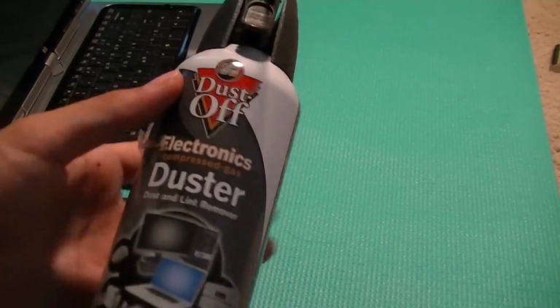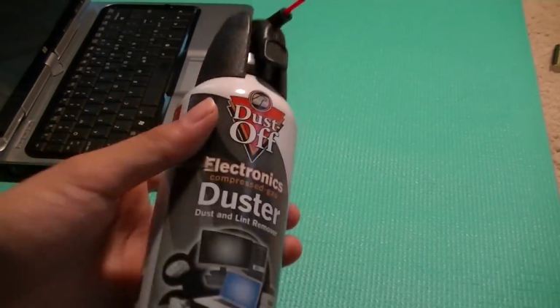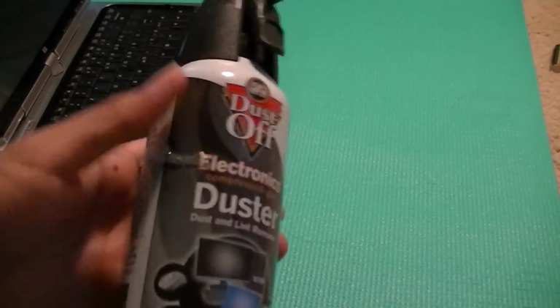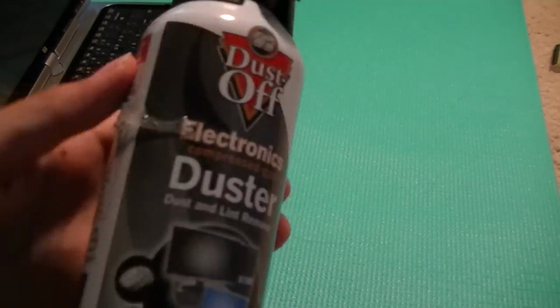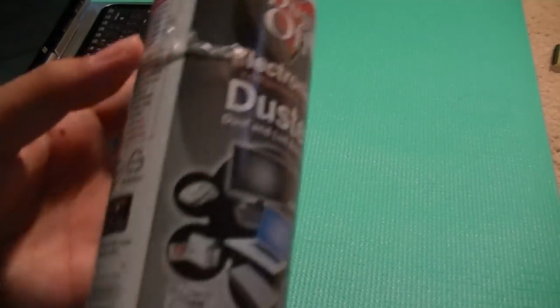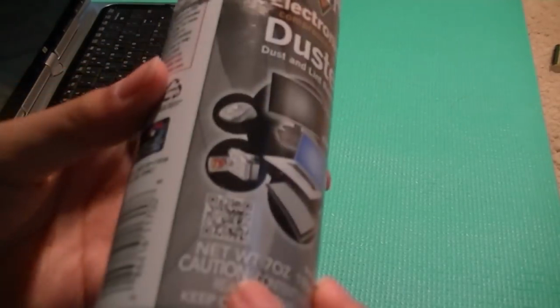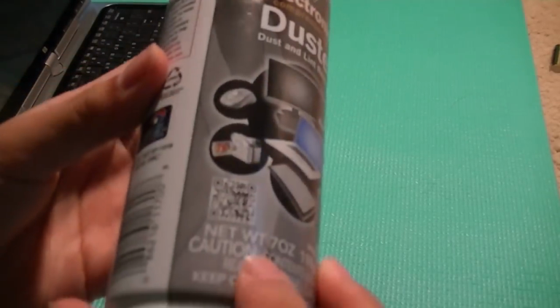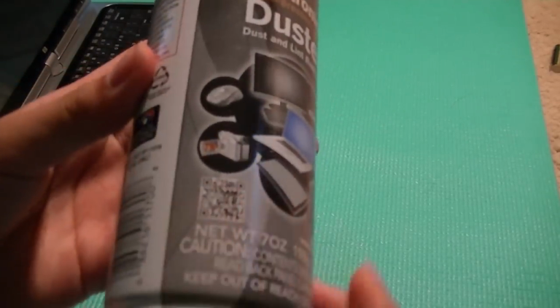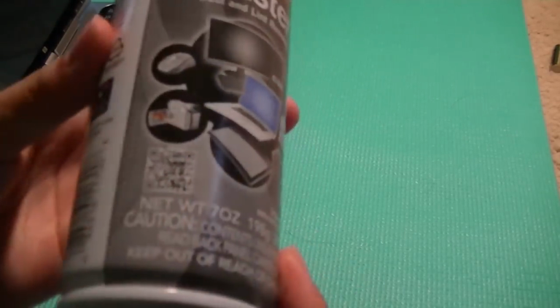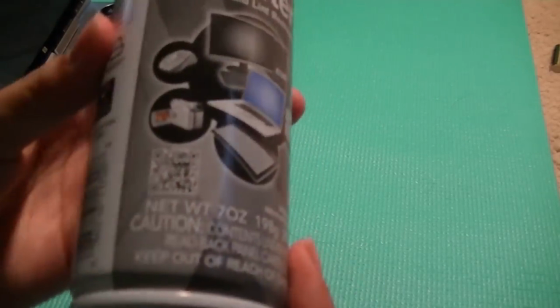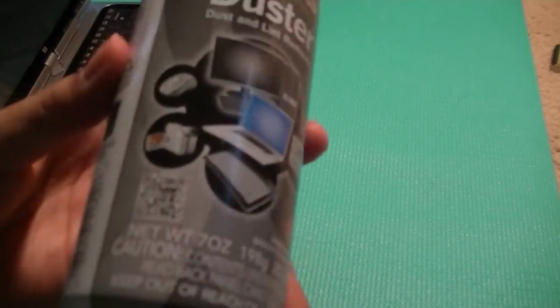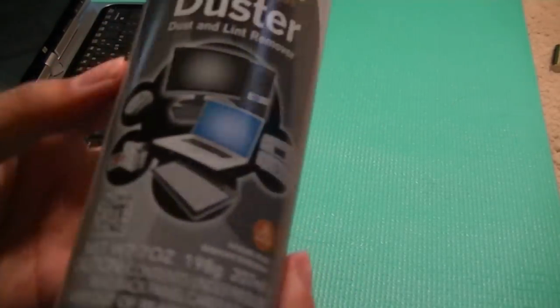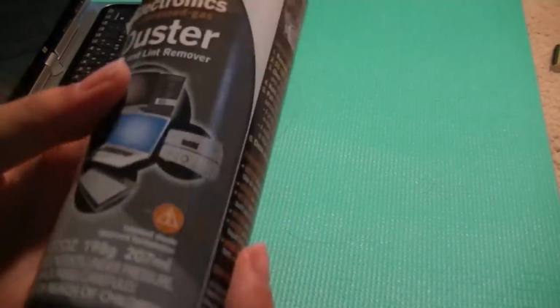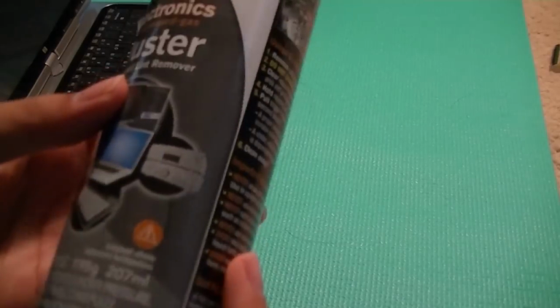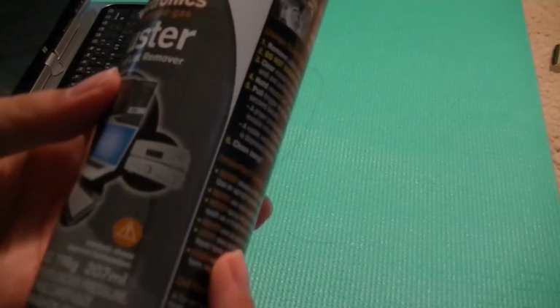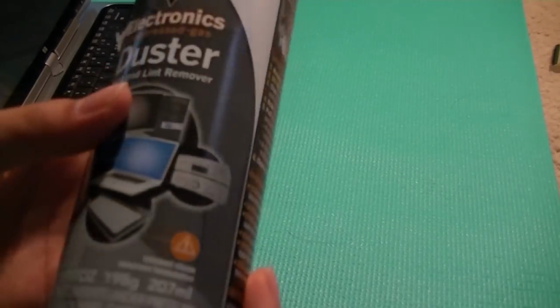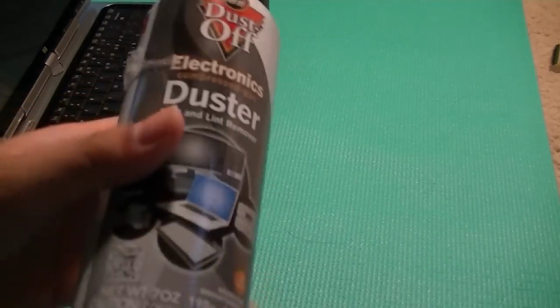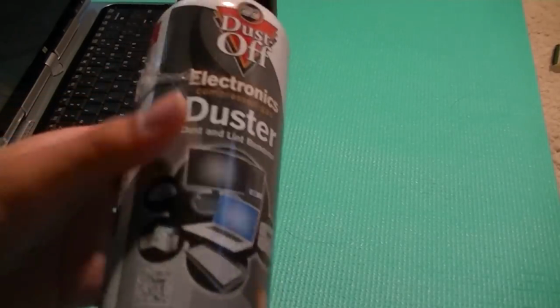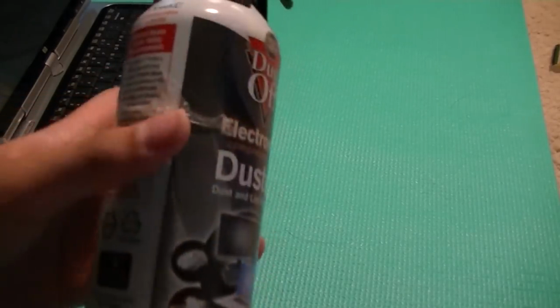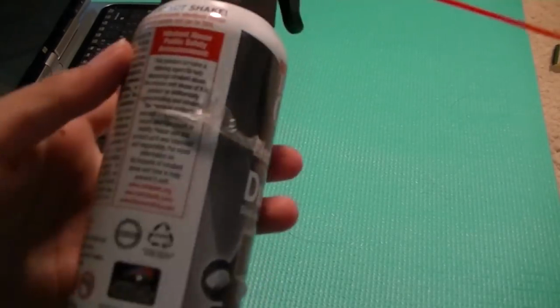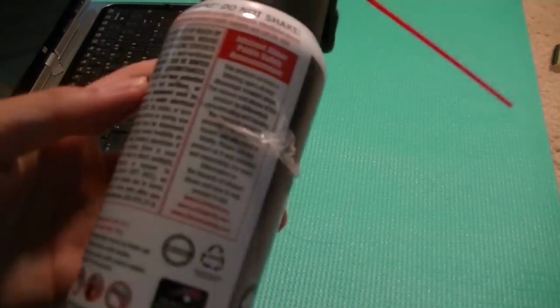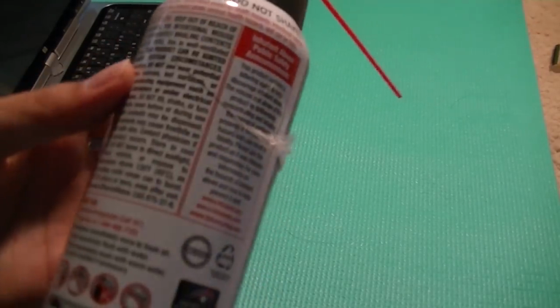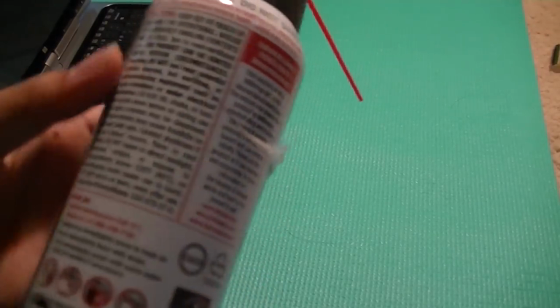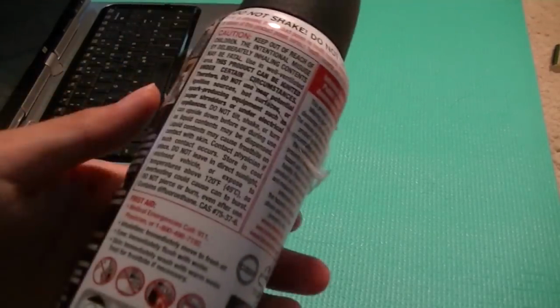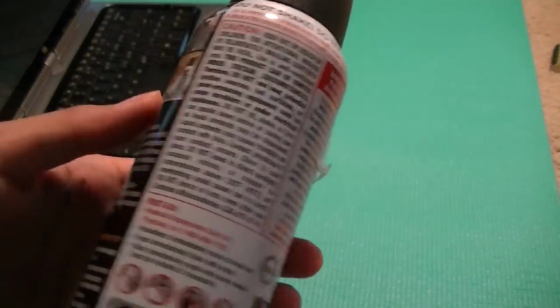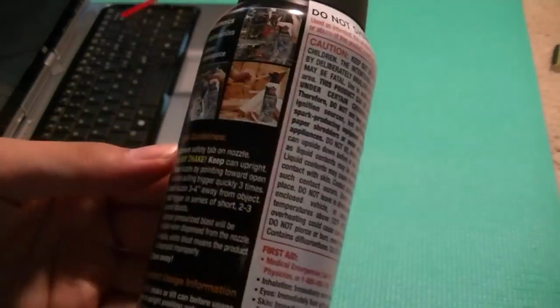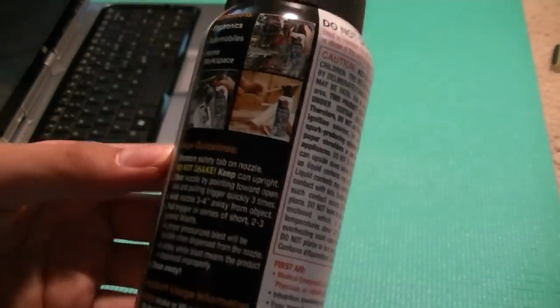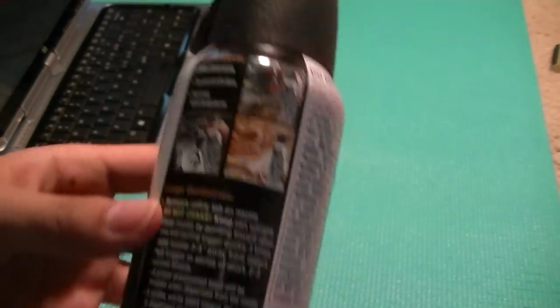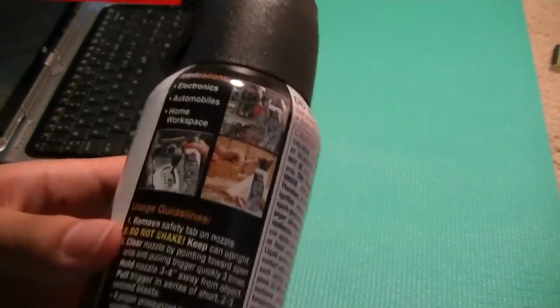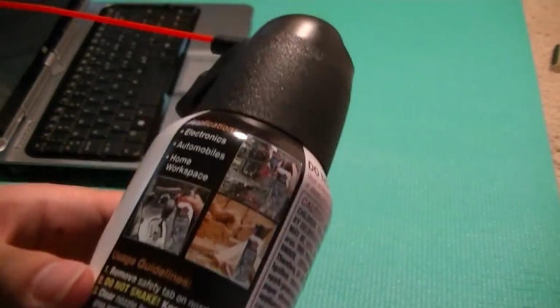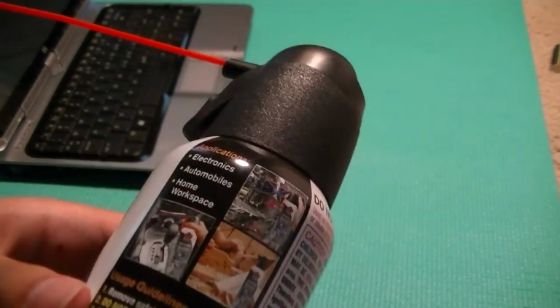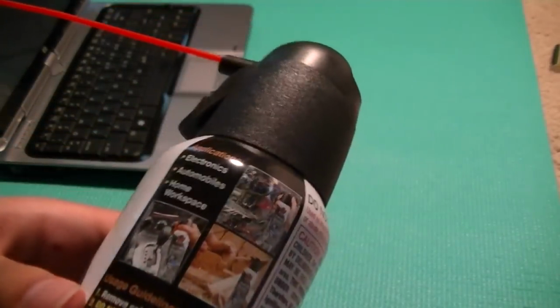There's a QR code on the can so you can scan that and learn more about the specific product if you want. It works pretty well for most uses.